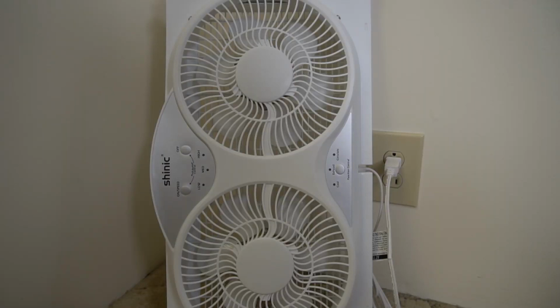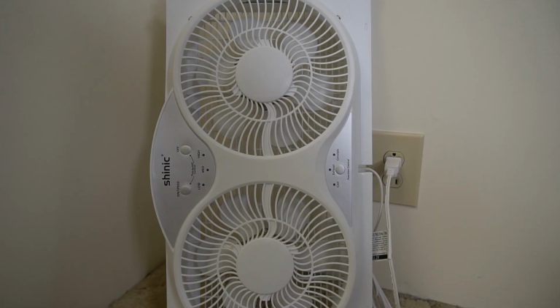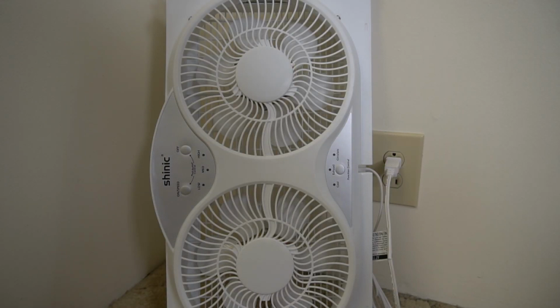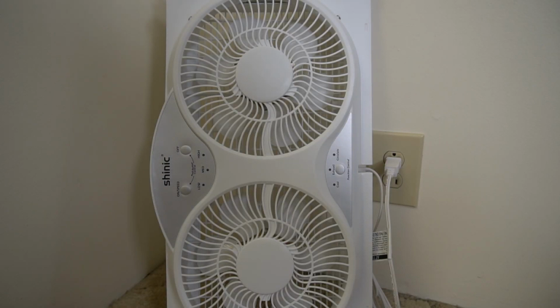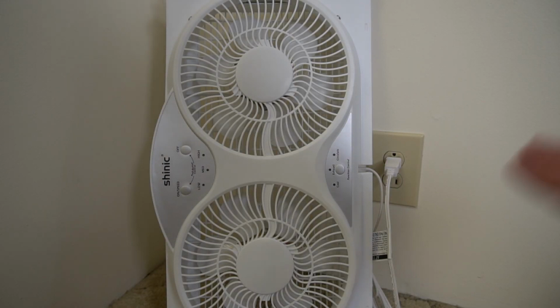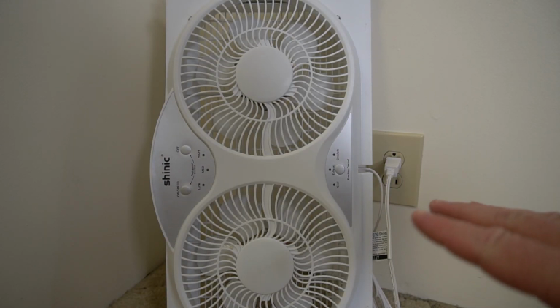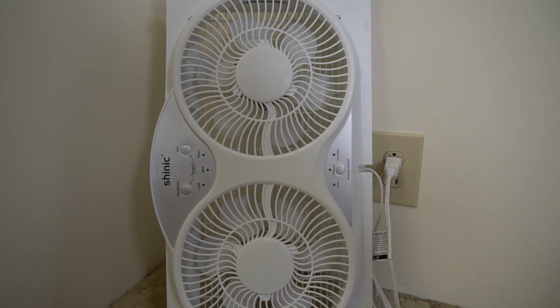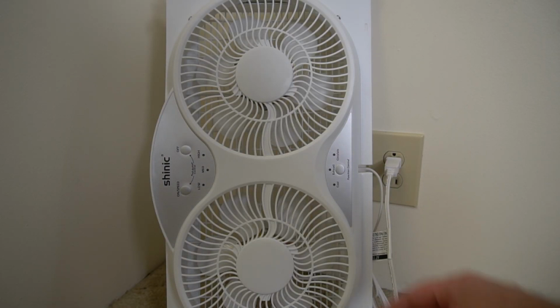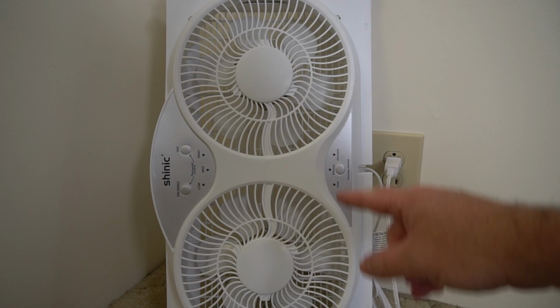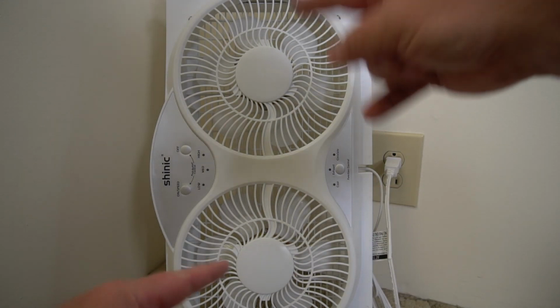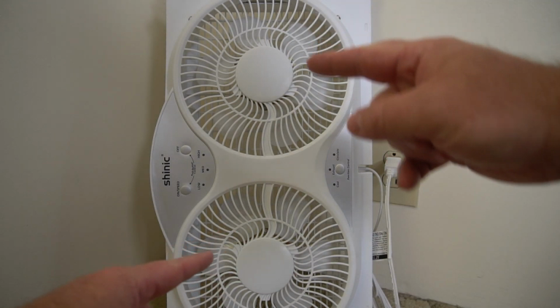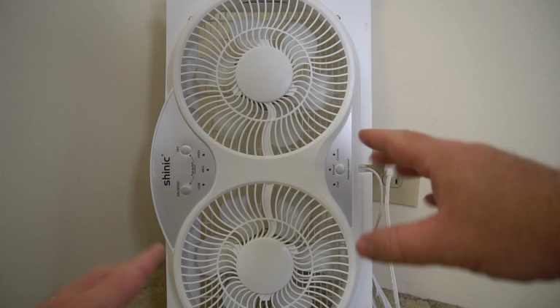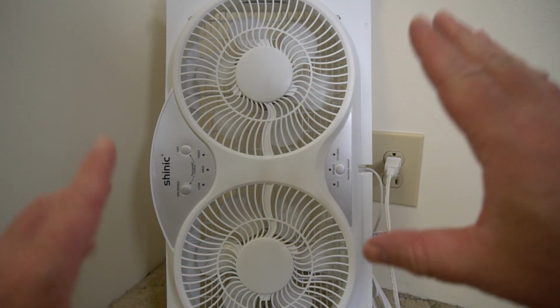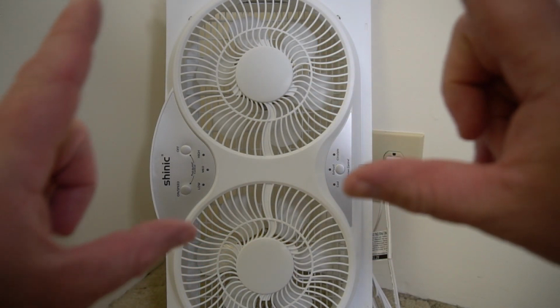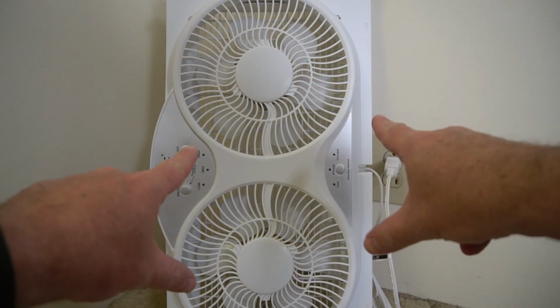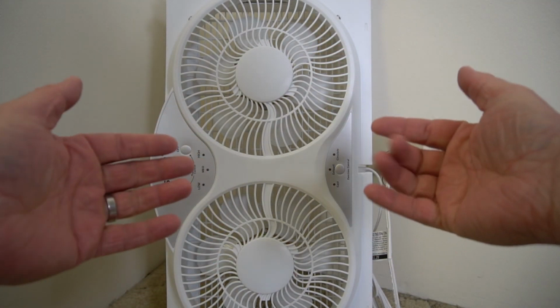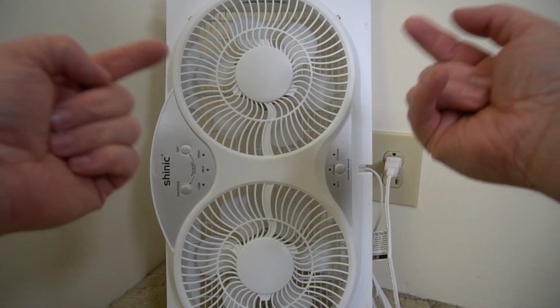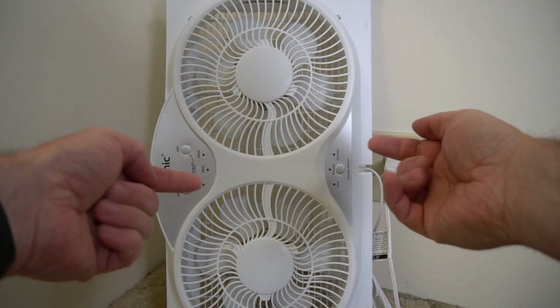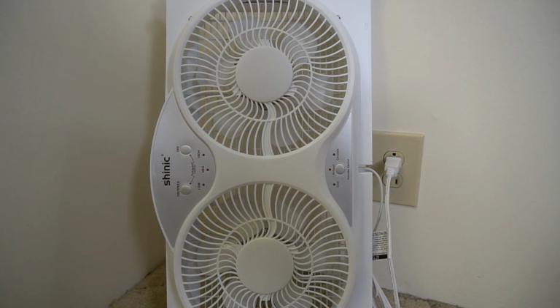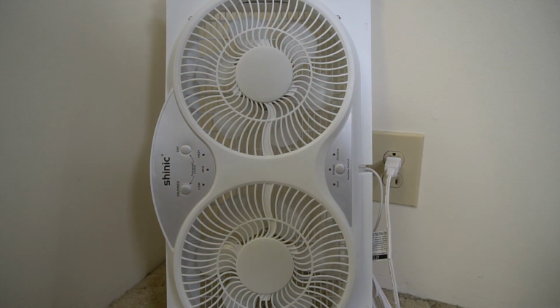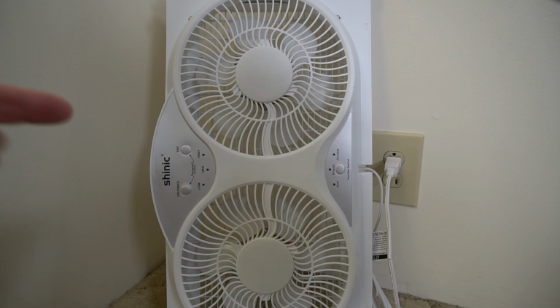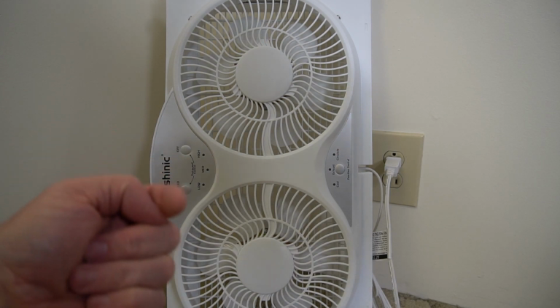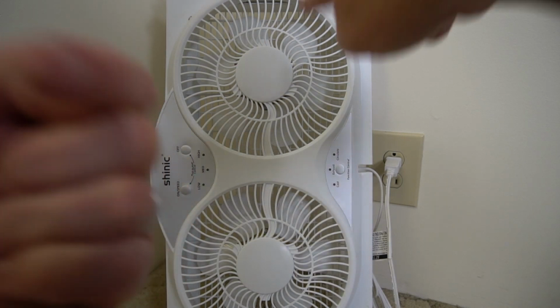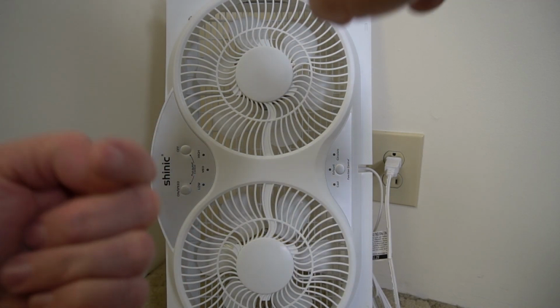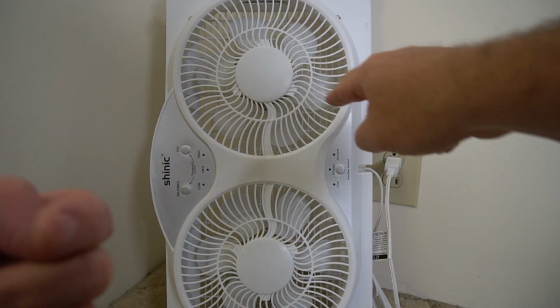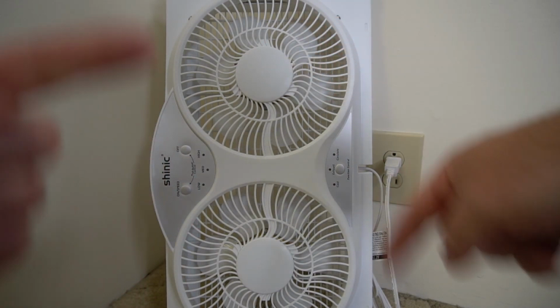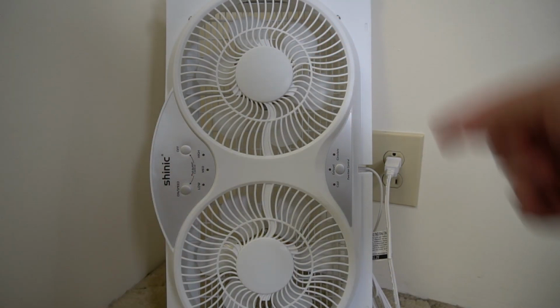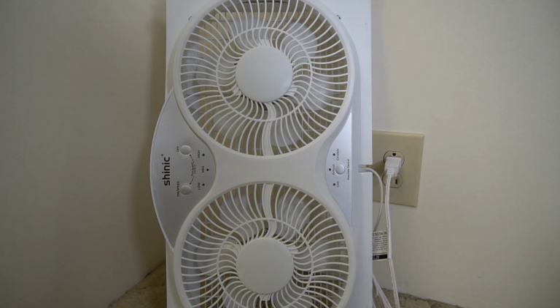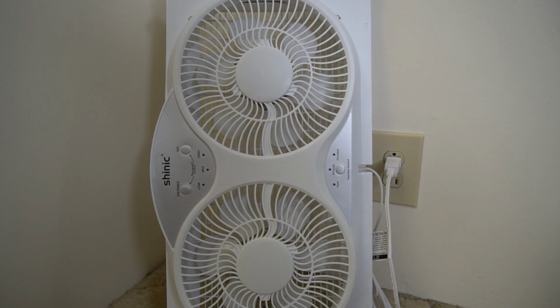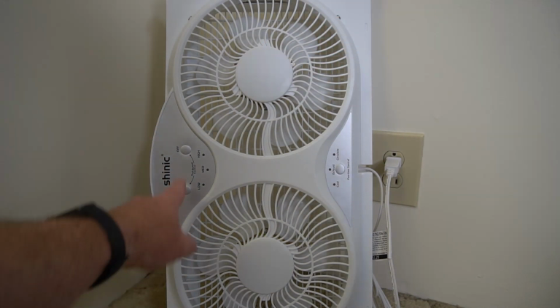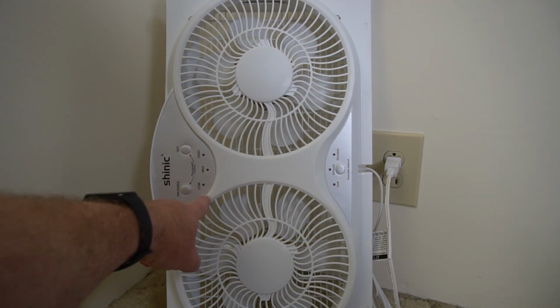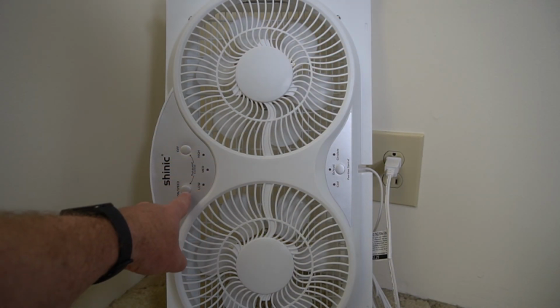So I got this window fan. What makes this window fan really nice is it's got two fans, and it can either blow outside or it can take outside air and blow in, or it can go both directions just to circulate the air. So it's got three speeds.